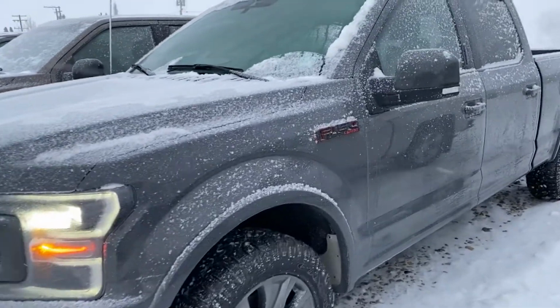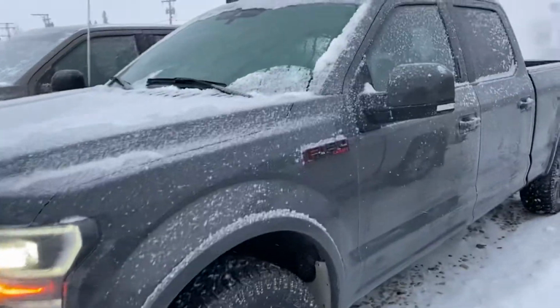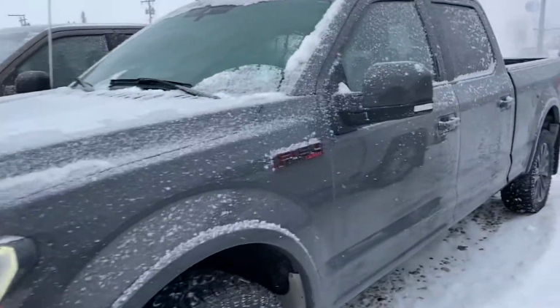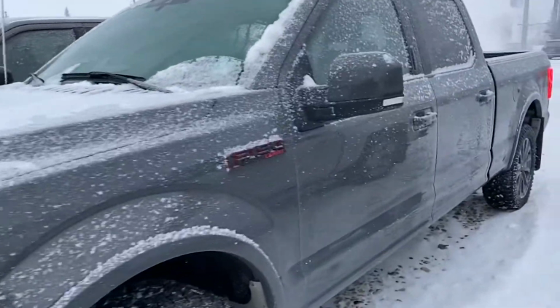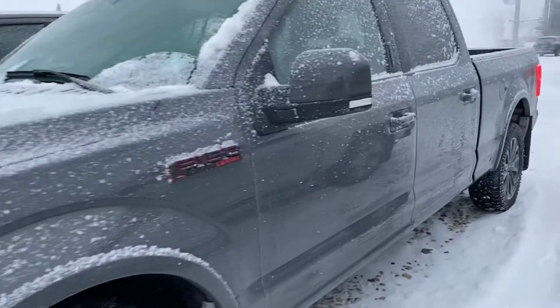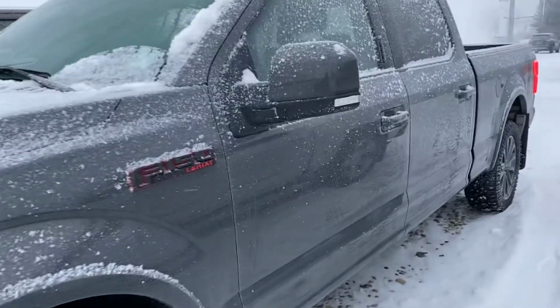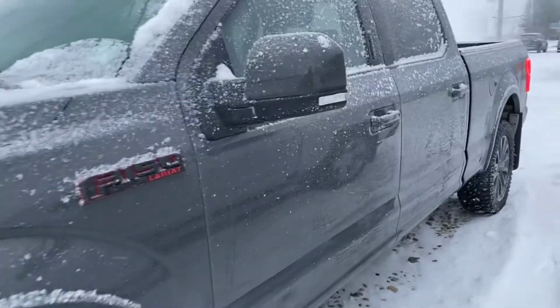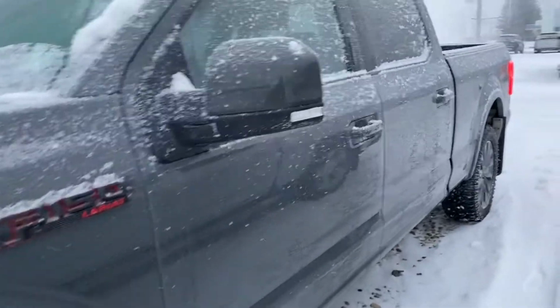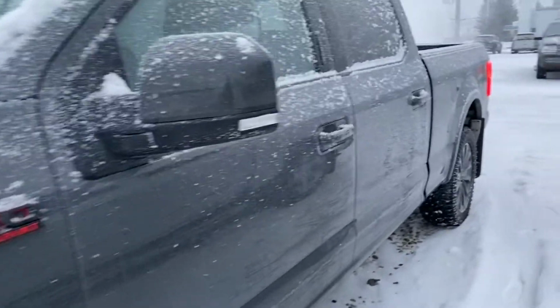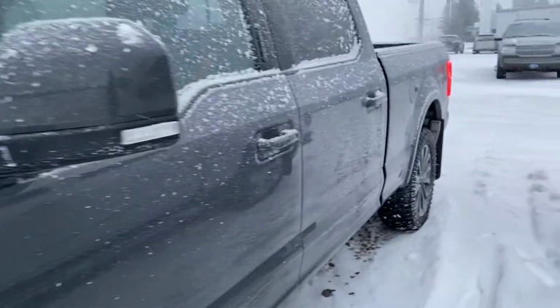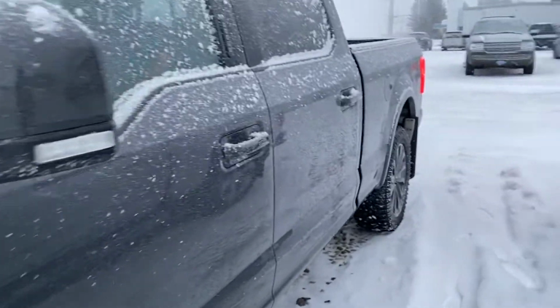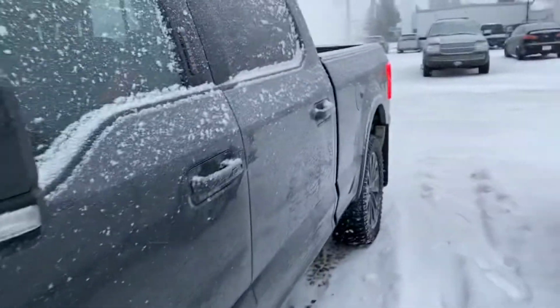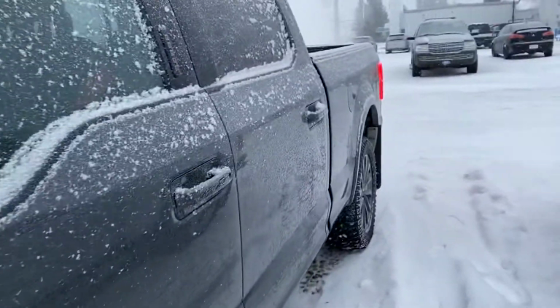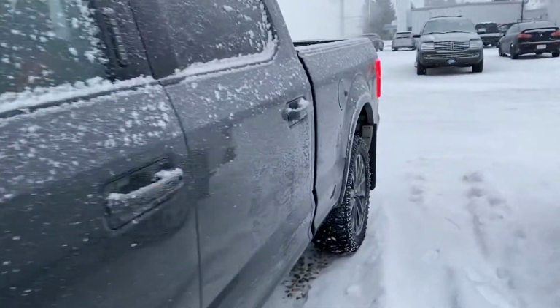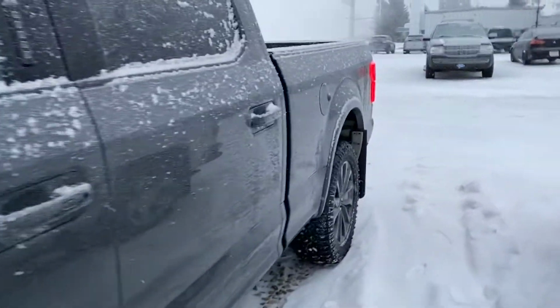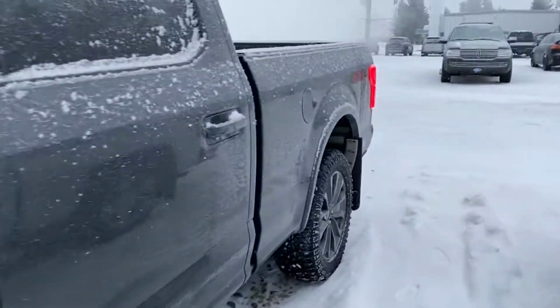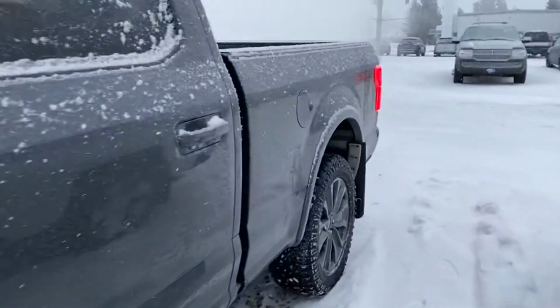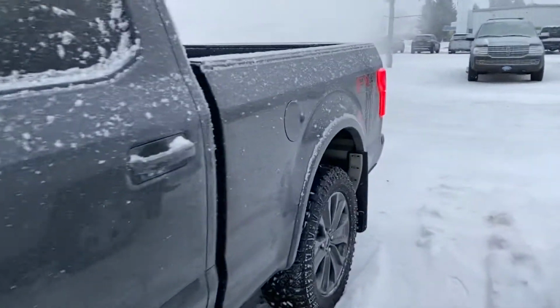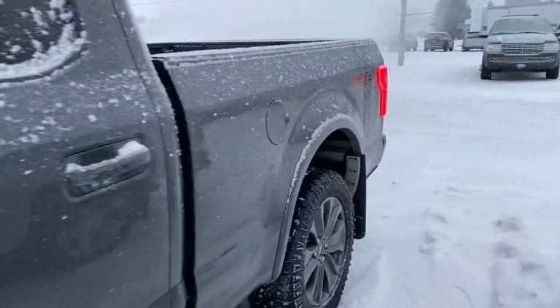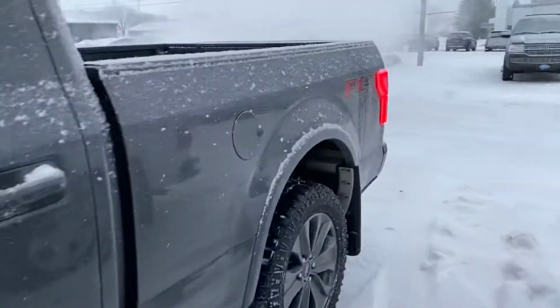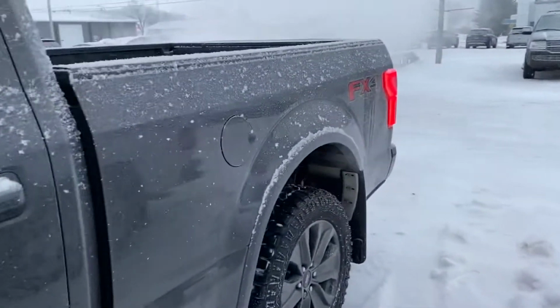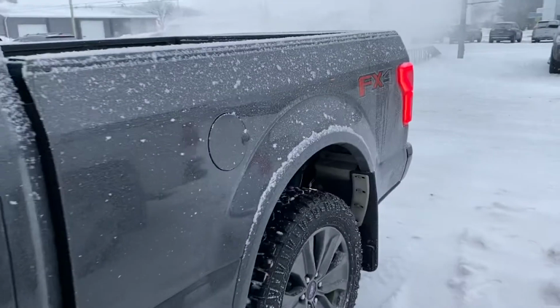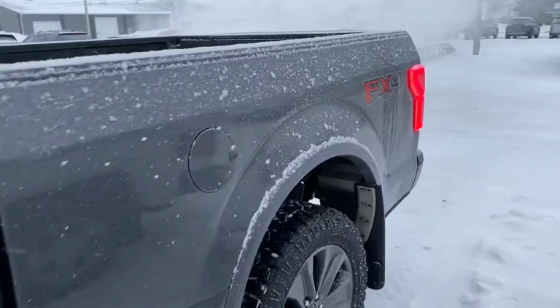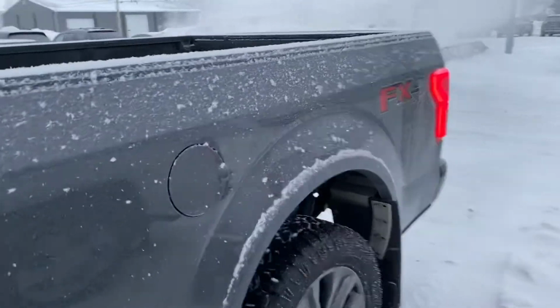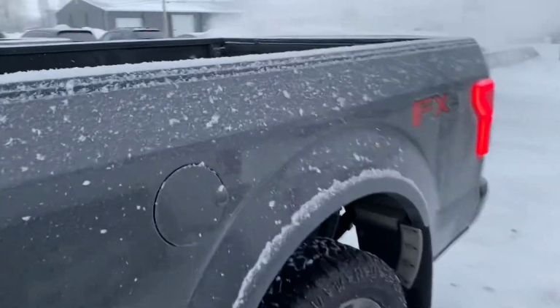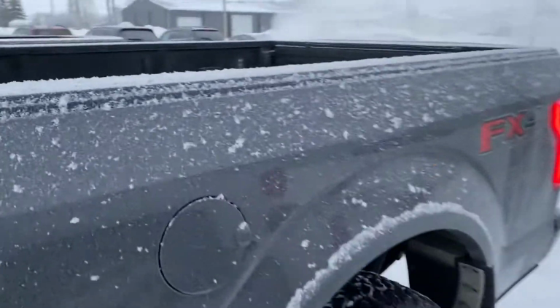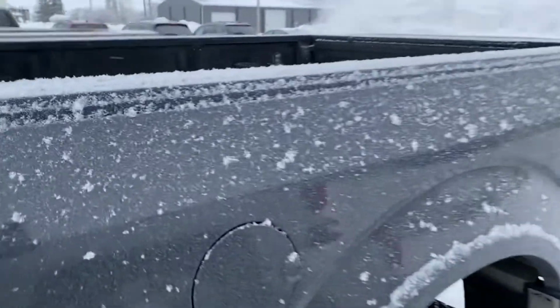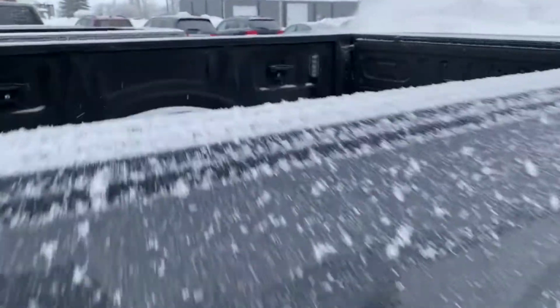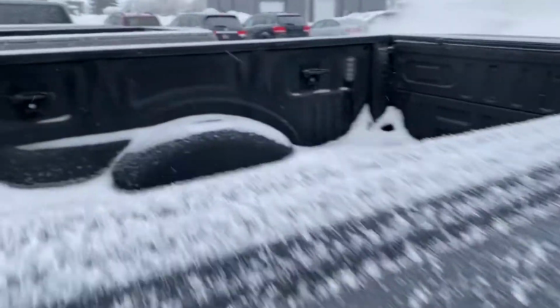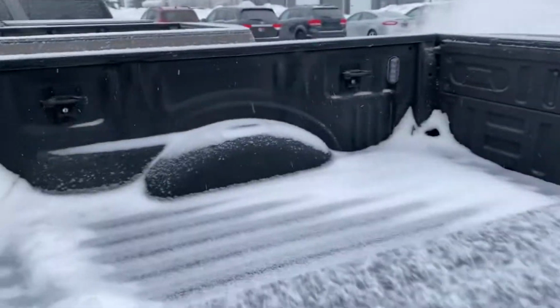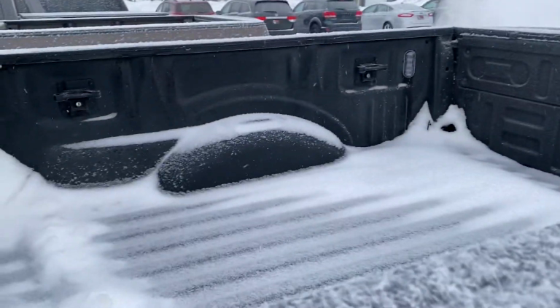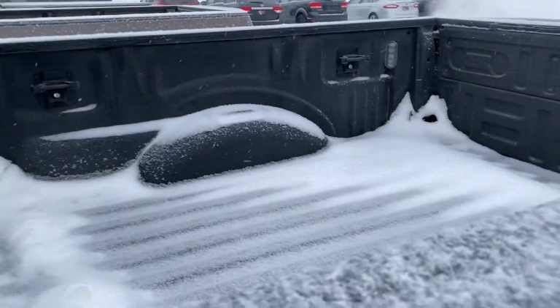It's a beautiful gray color. It's got a six and a half foot box, backup camera, the FX4 package as well, and a spray-in box liner.